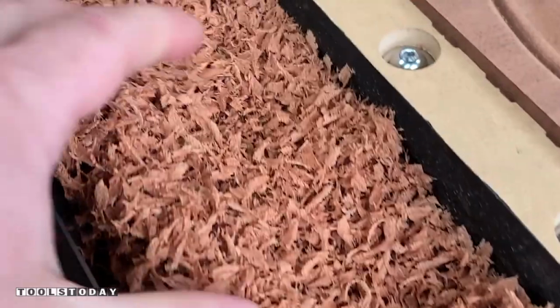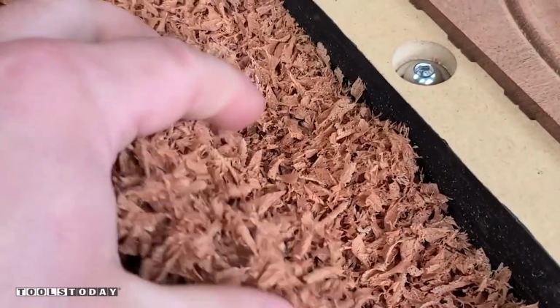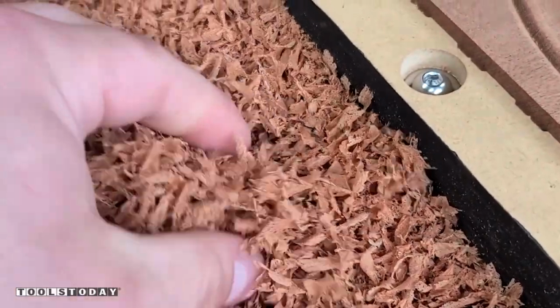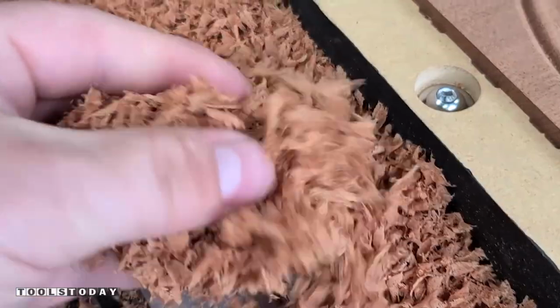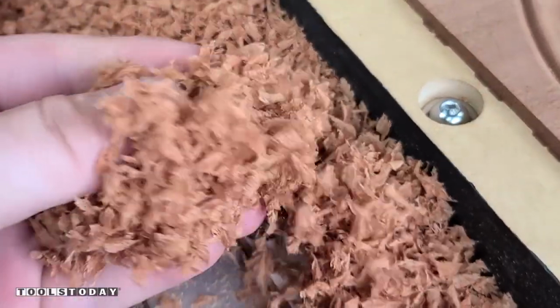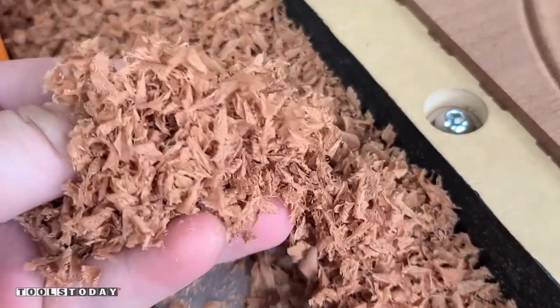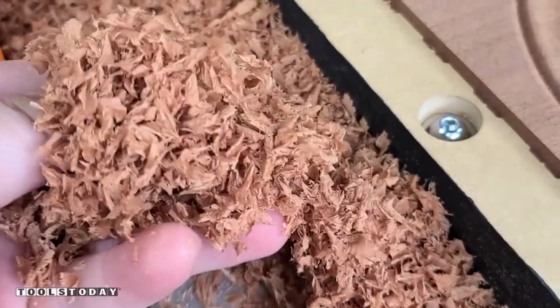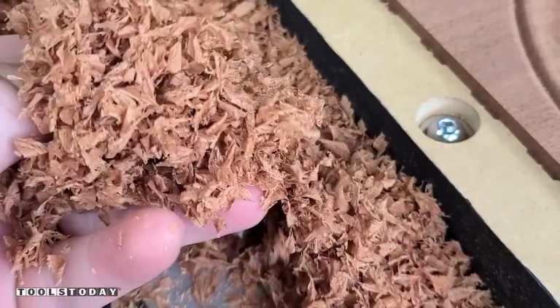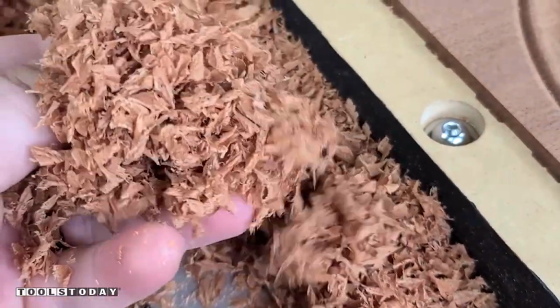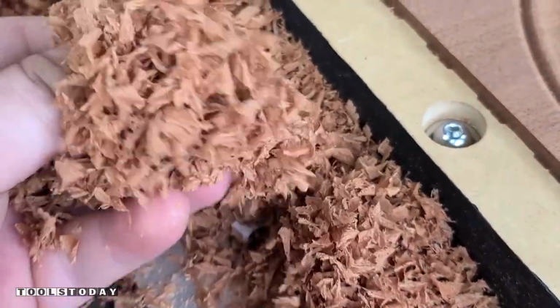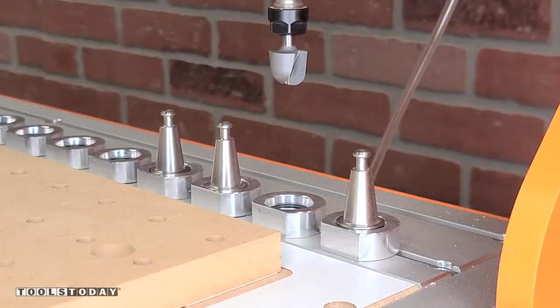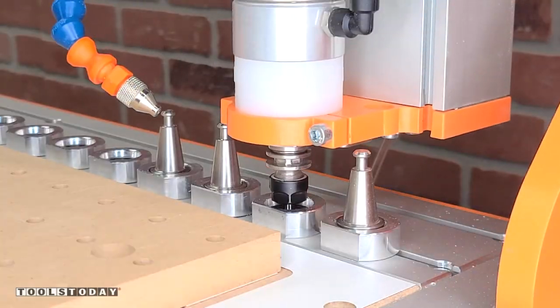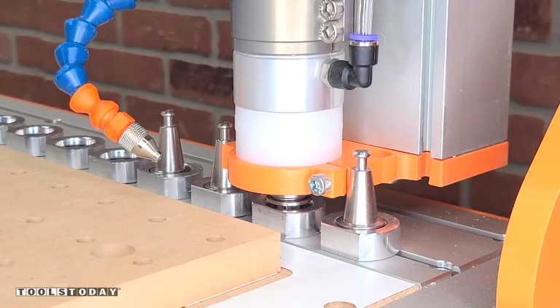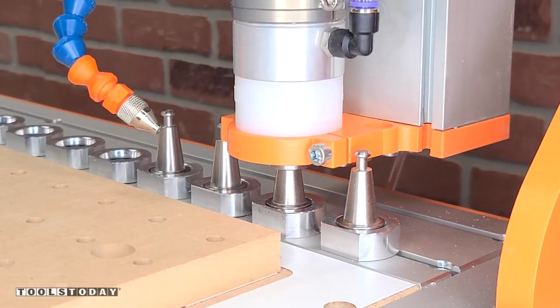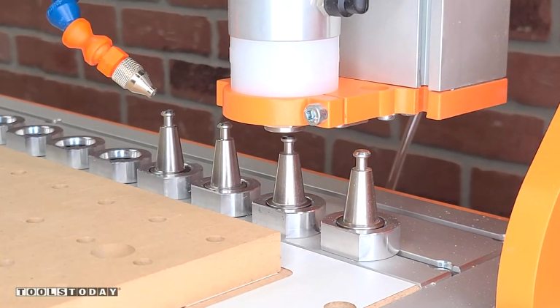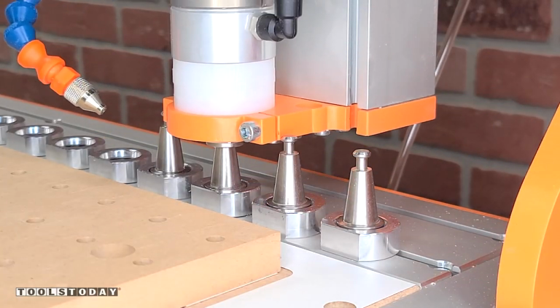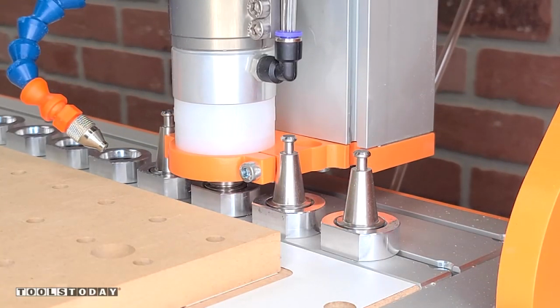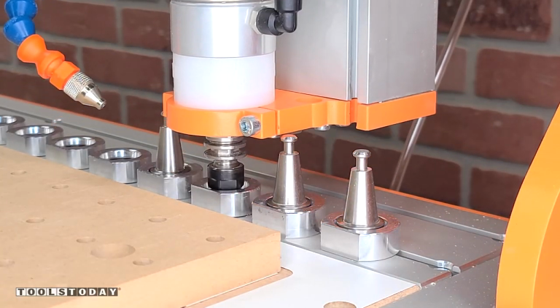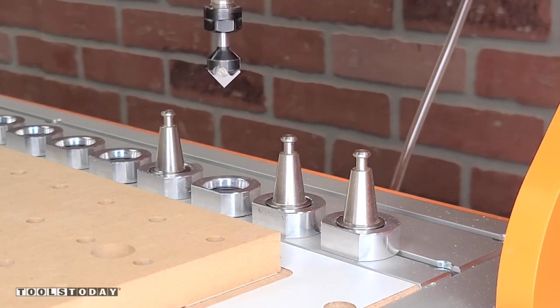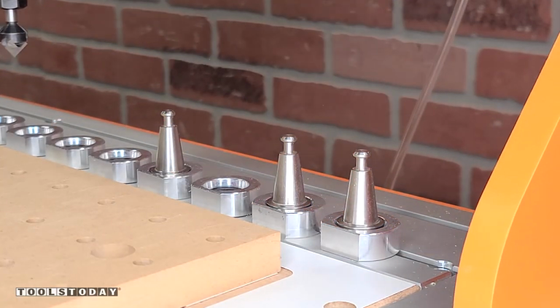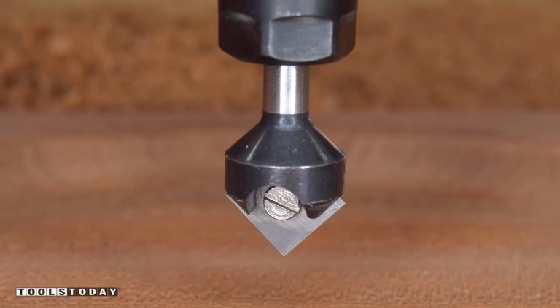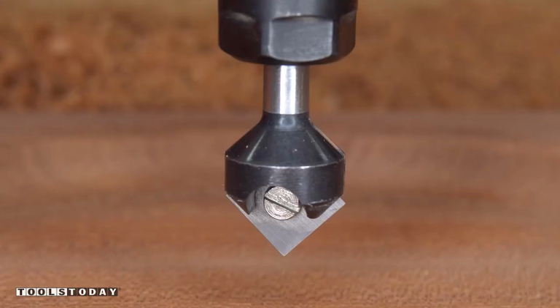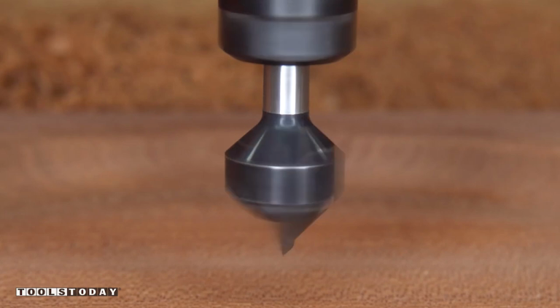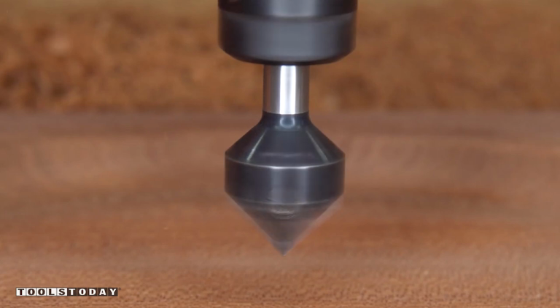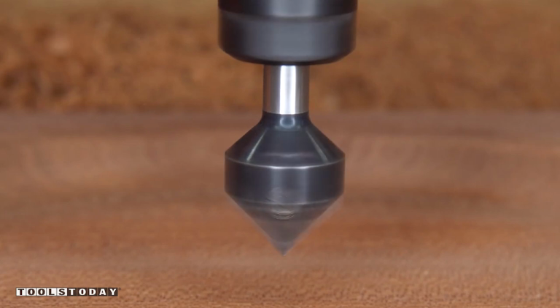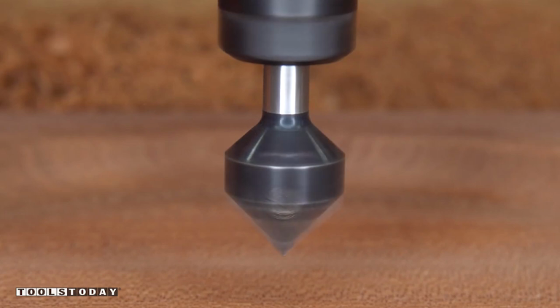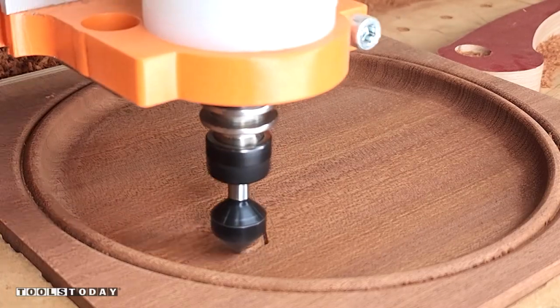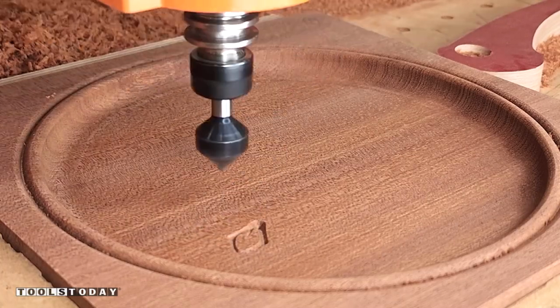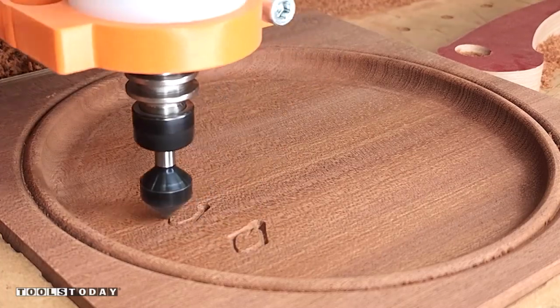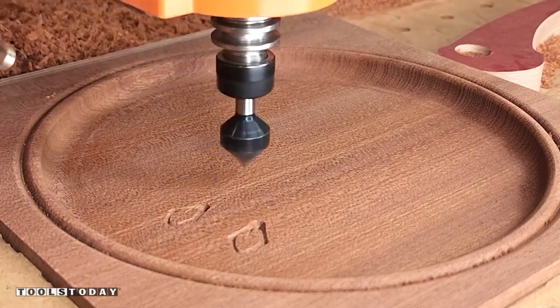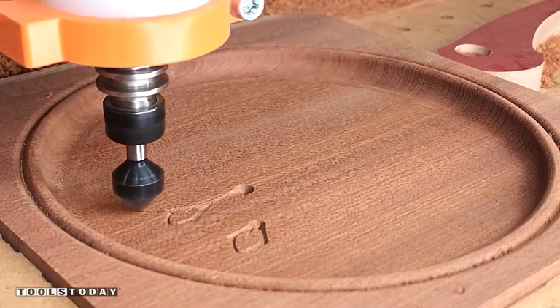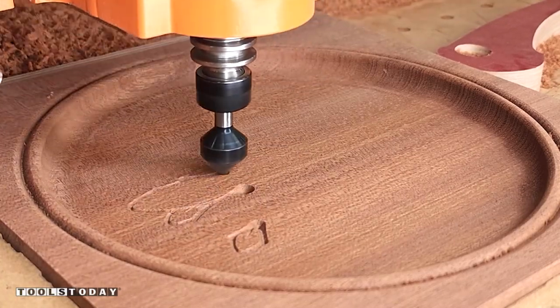This provides a finish that needs no sanding, and you can see the chips we're getting in there. The plans definitely cover this in really good detail, so check those out to see how to set that cut up for yourself.